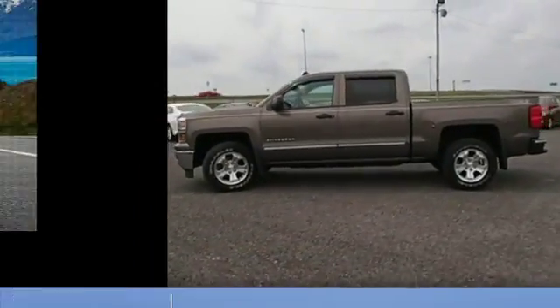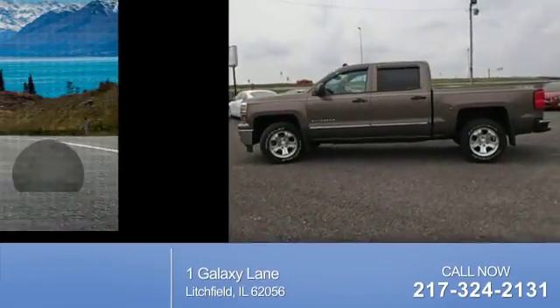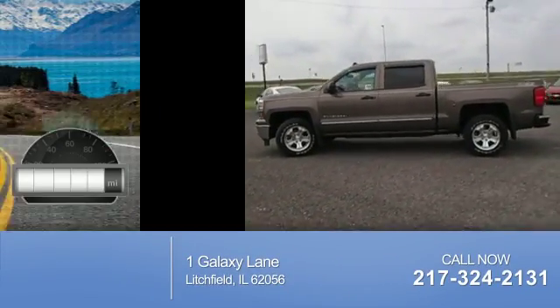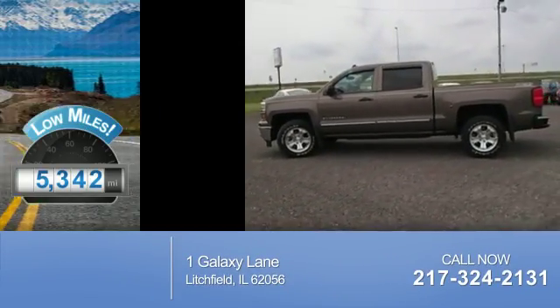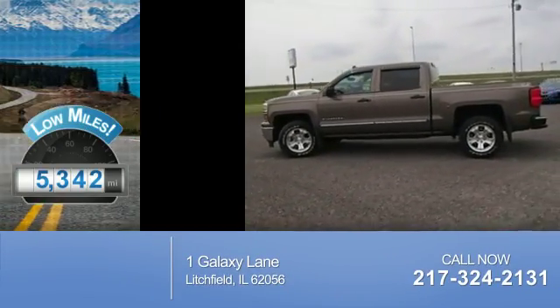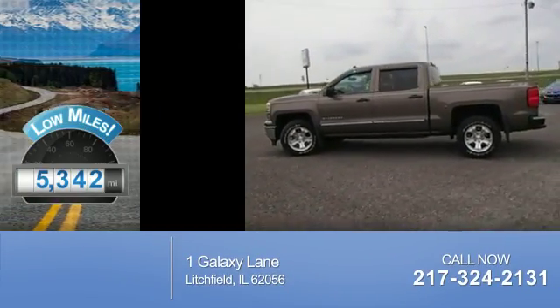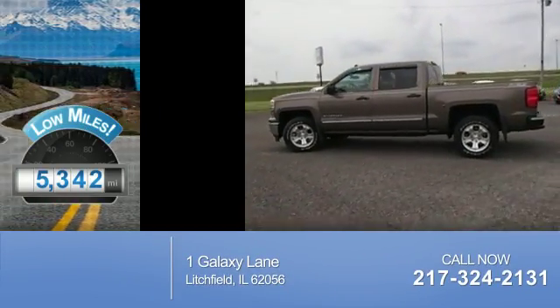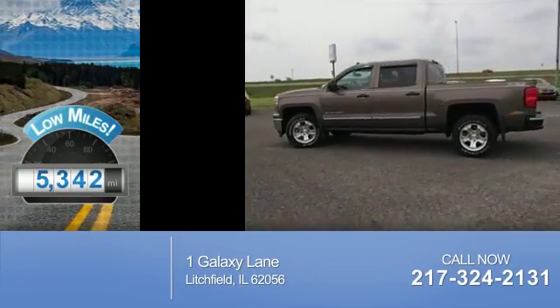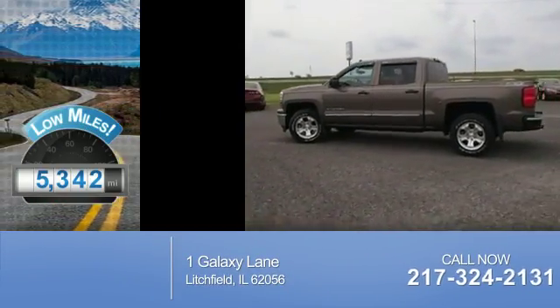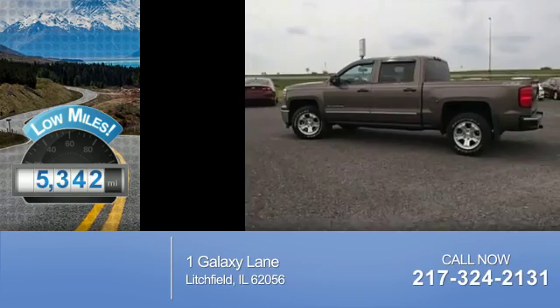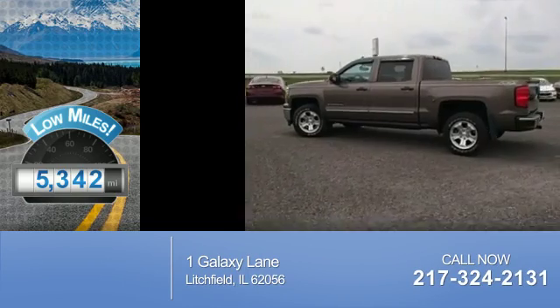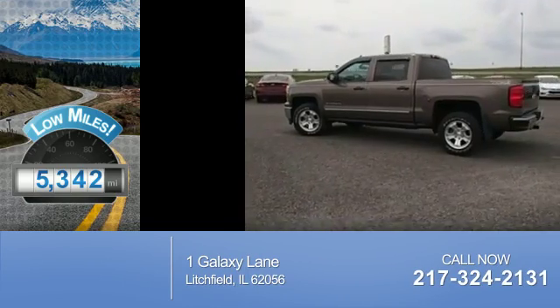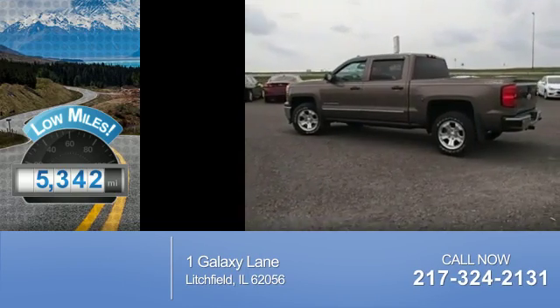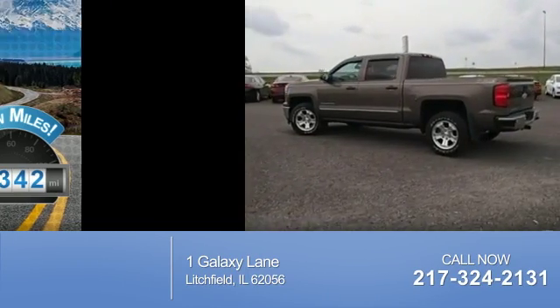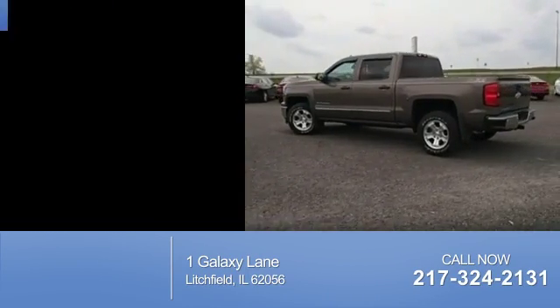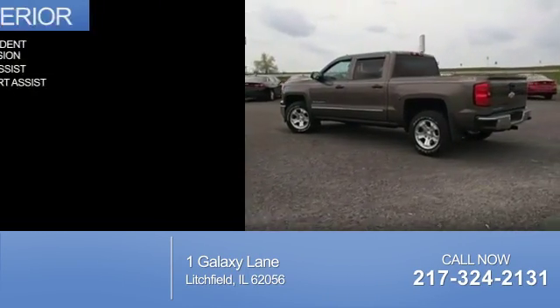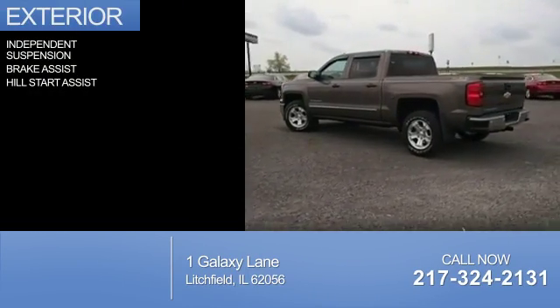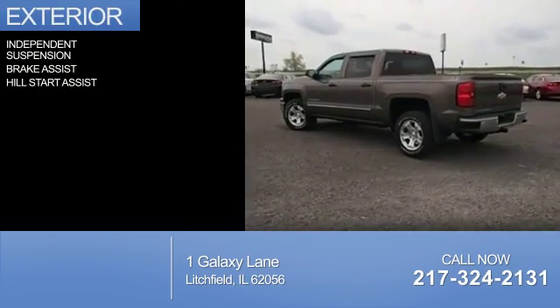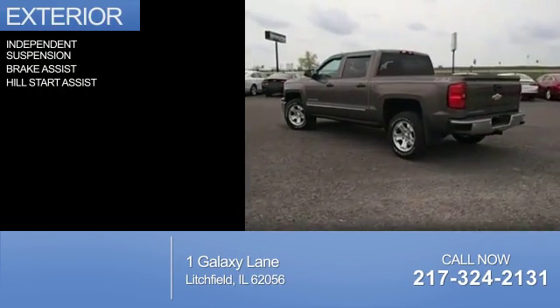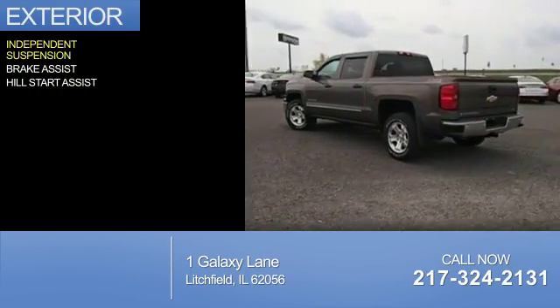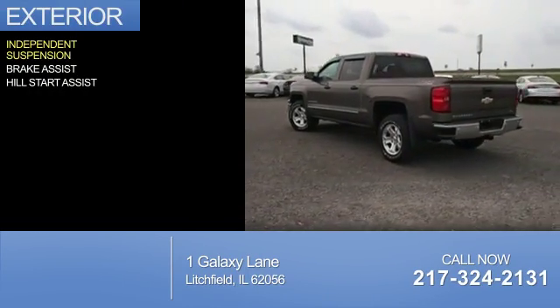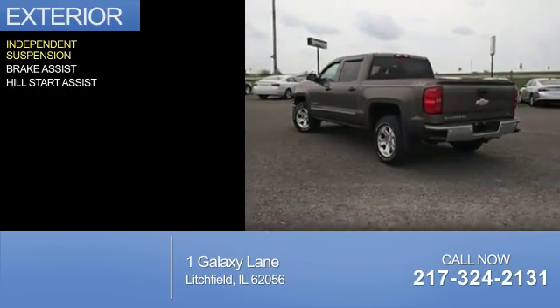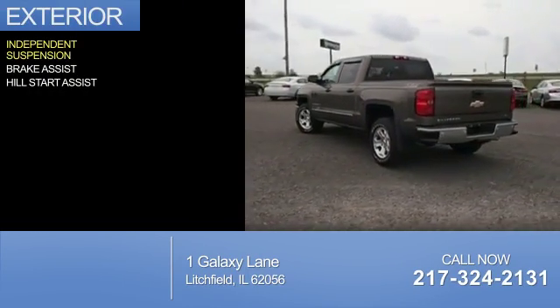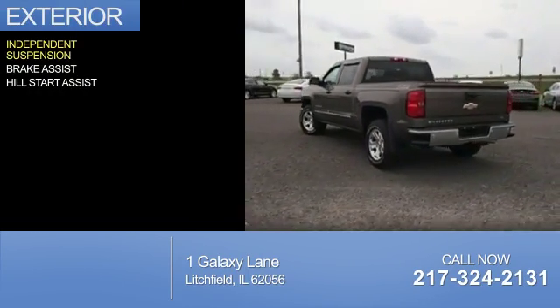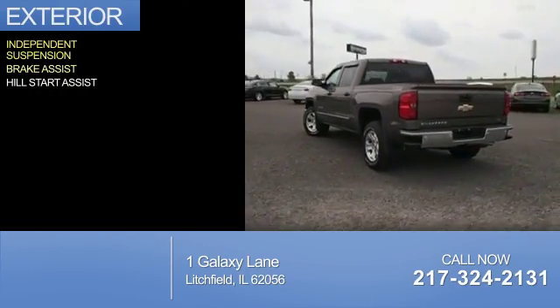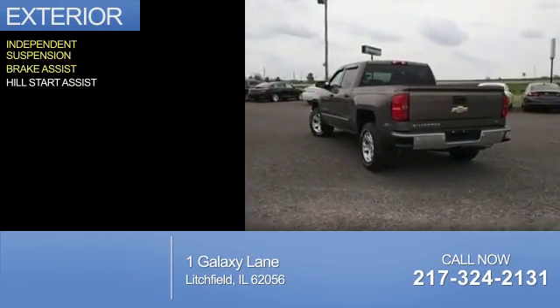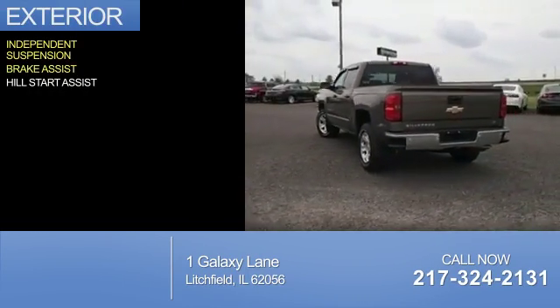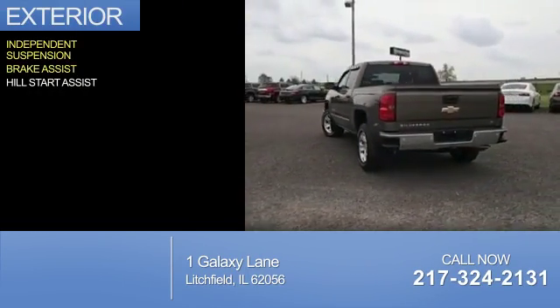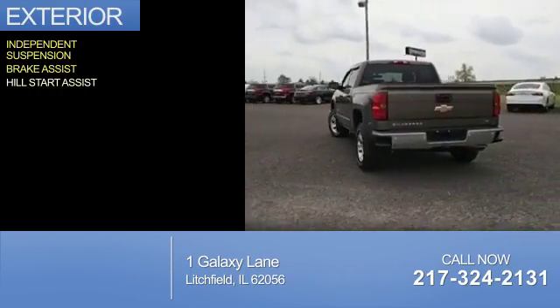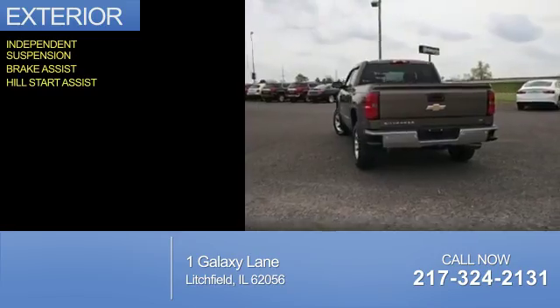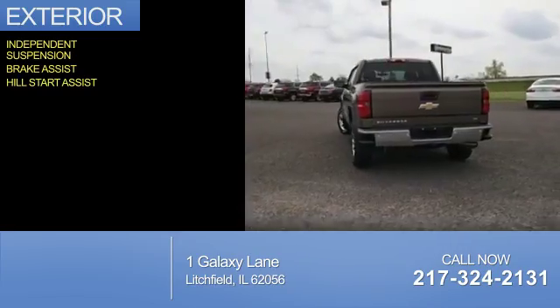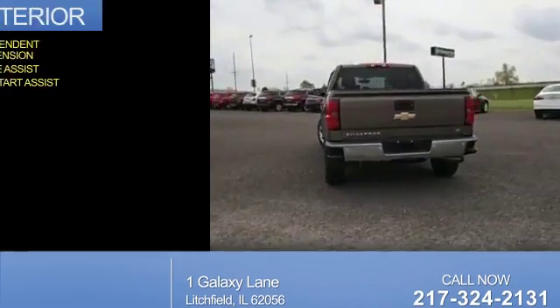With fewer than 6,000 miles, this vehicle is like new. The features include independent suspension, brake assist, and hill start assist.